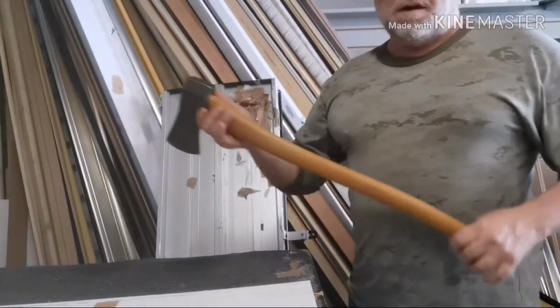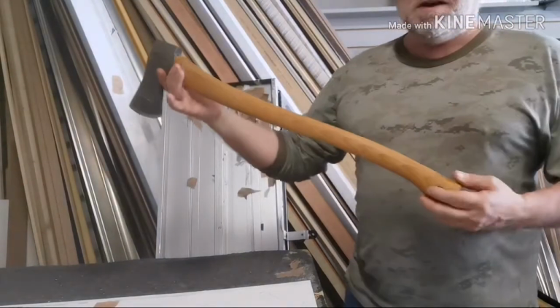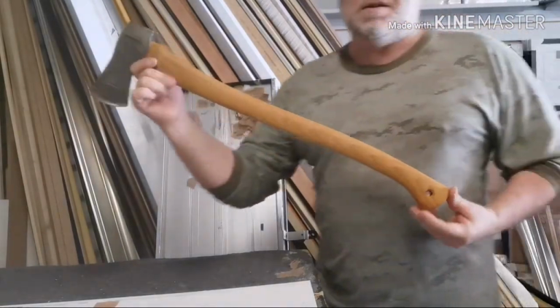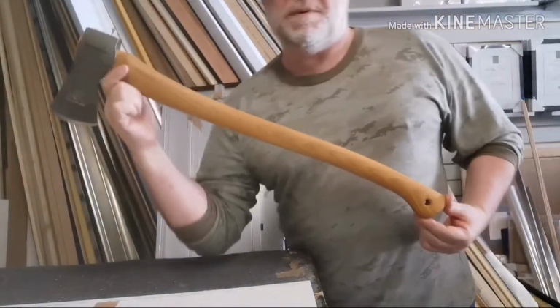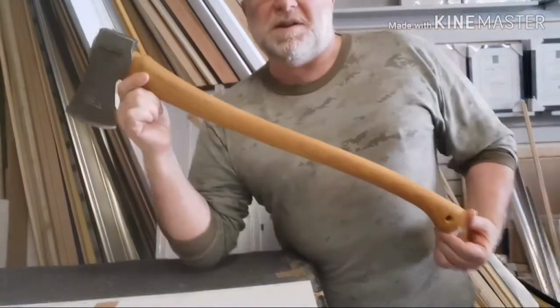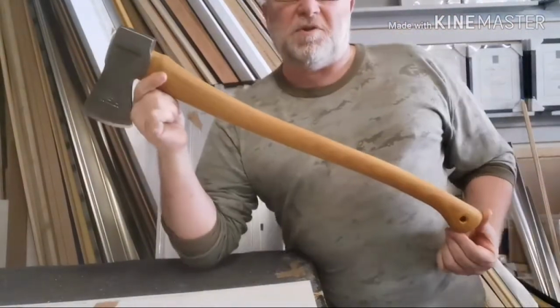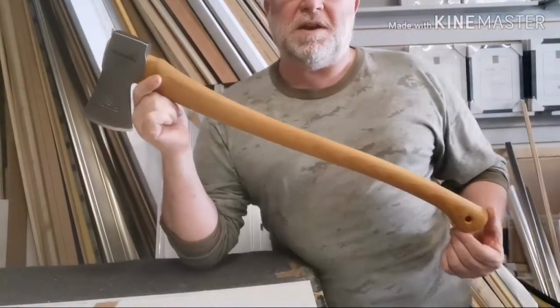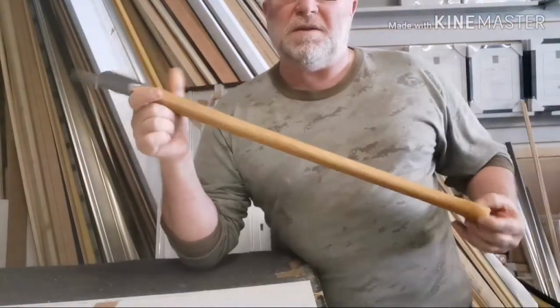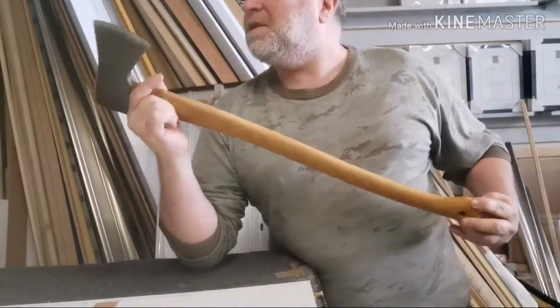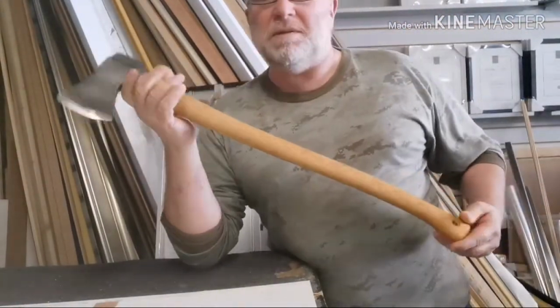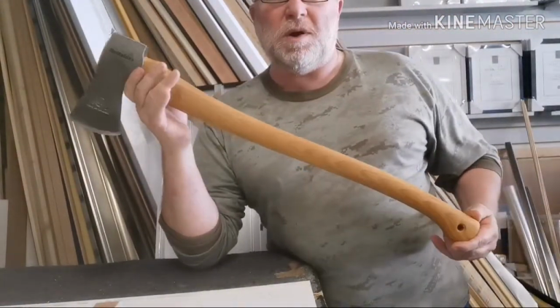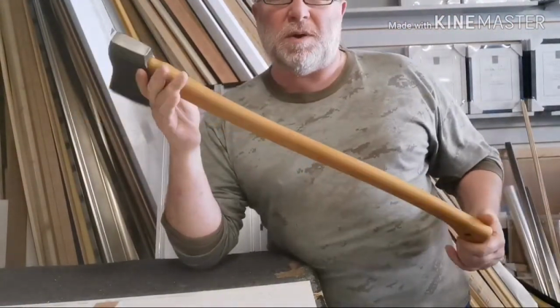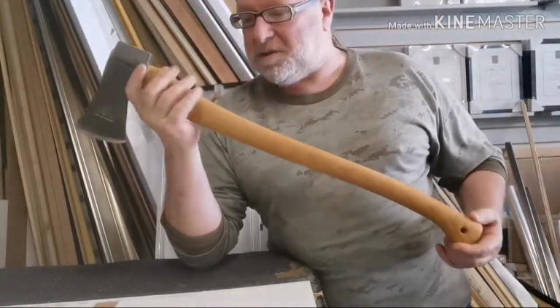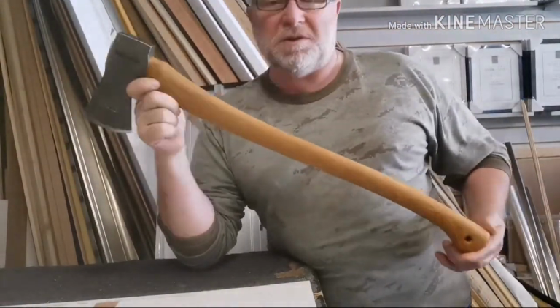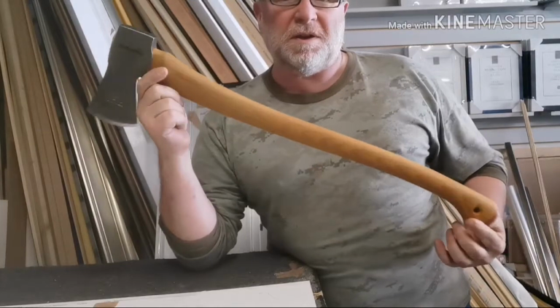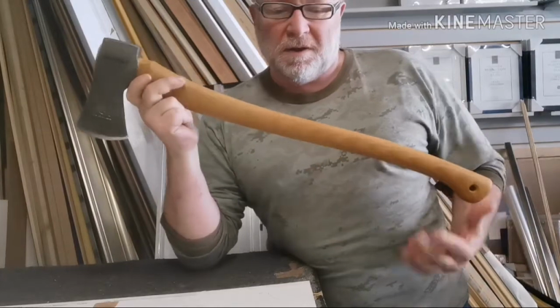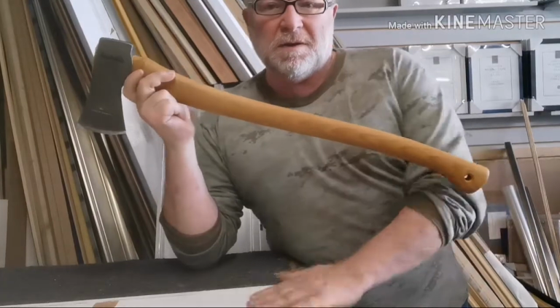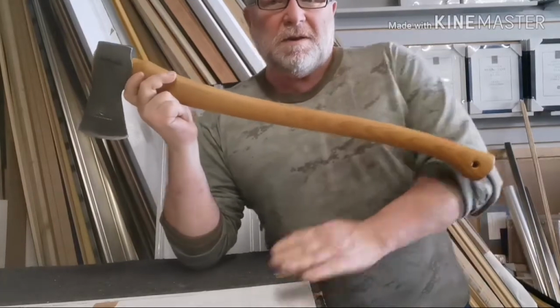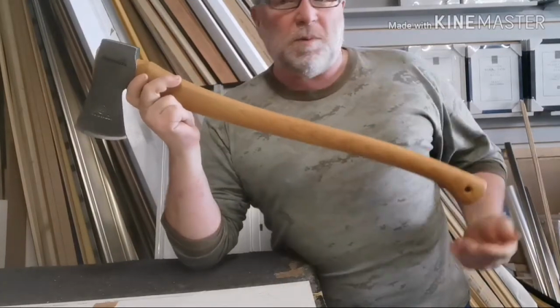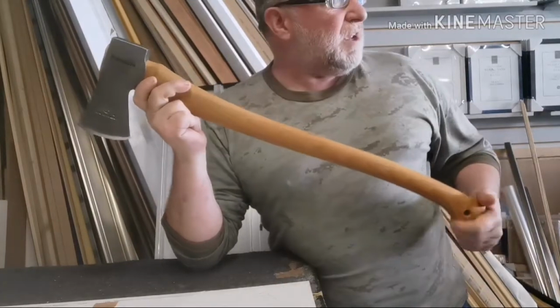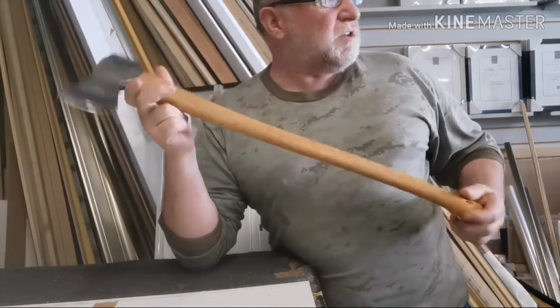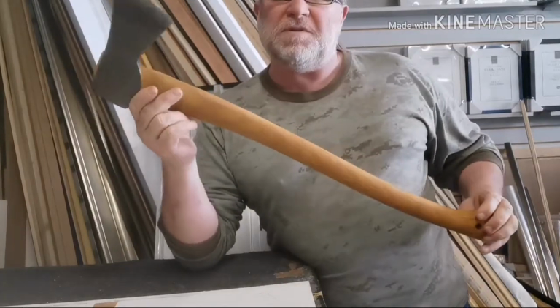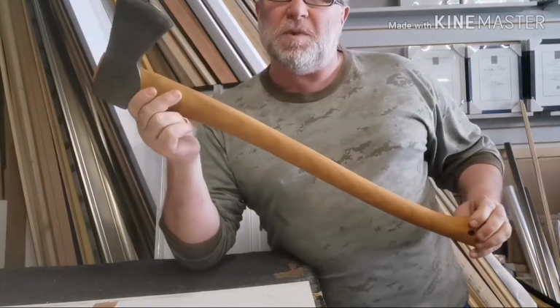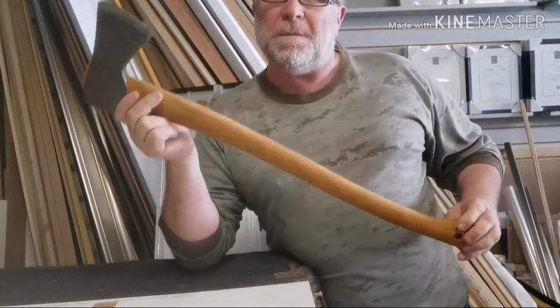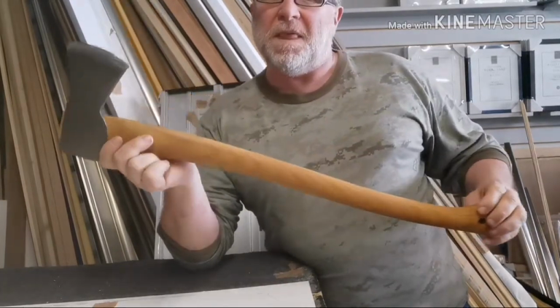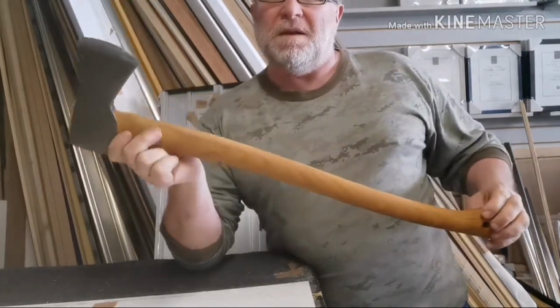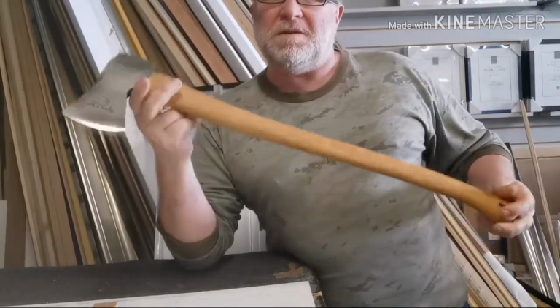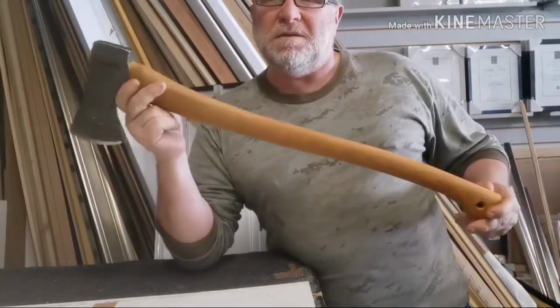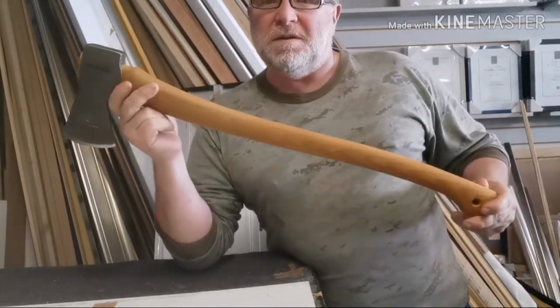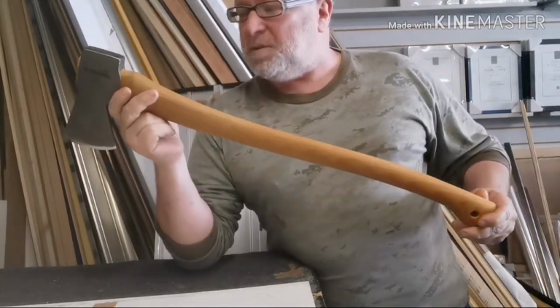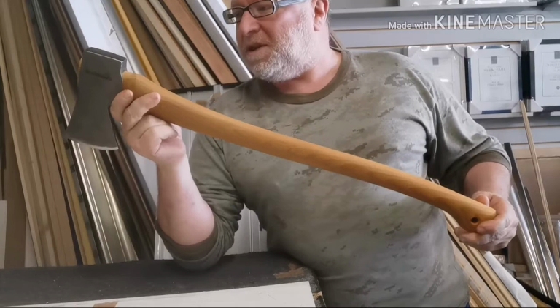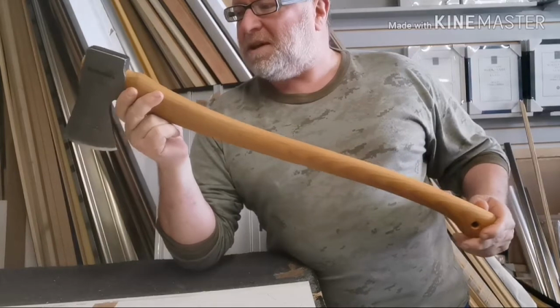Hi guys, I've got a little bit of a sandy project here. I'm at work so I thought I'd just use the workstation and do some work on this axe.